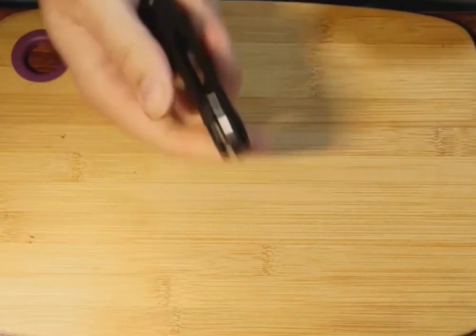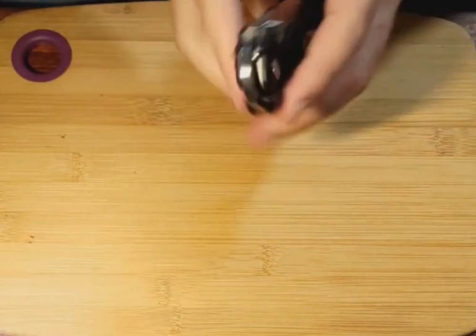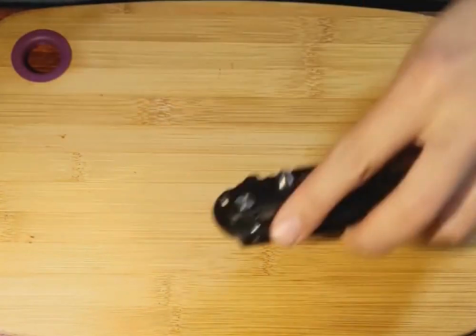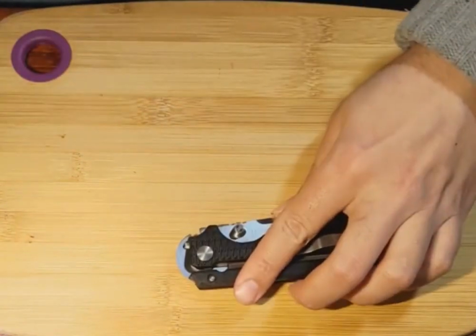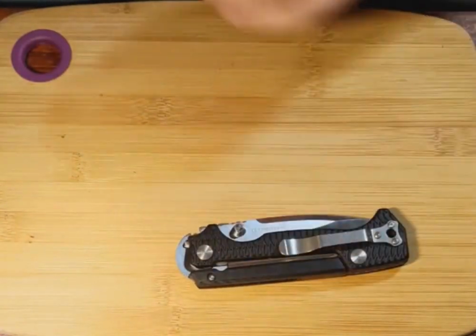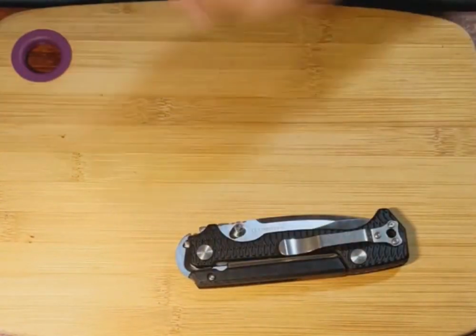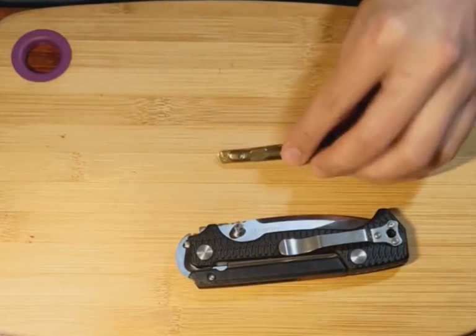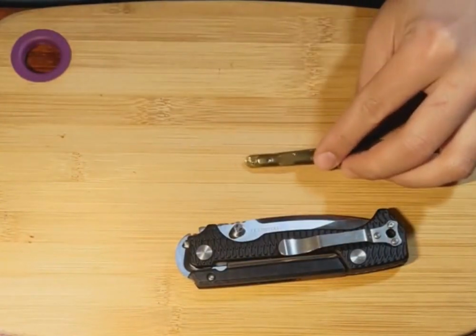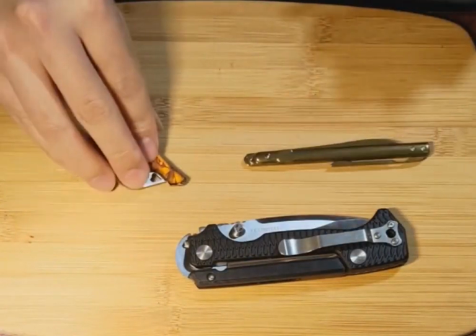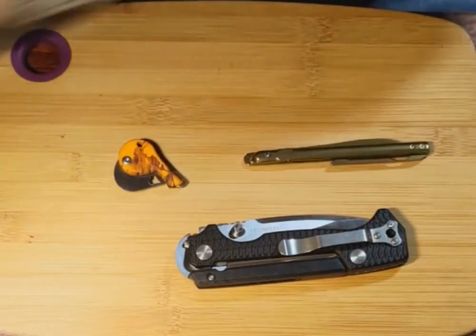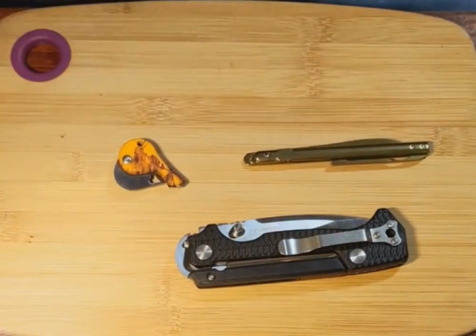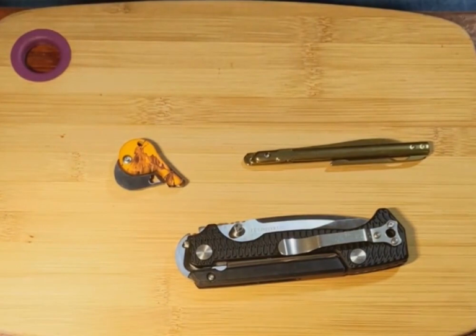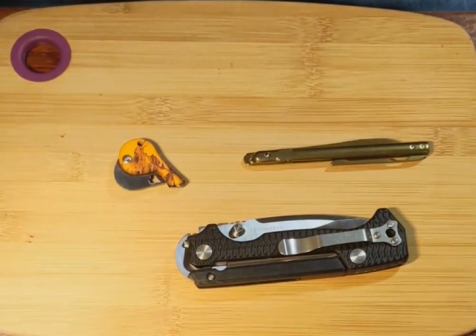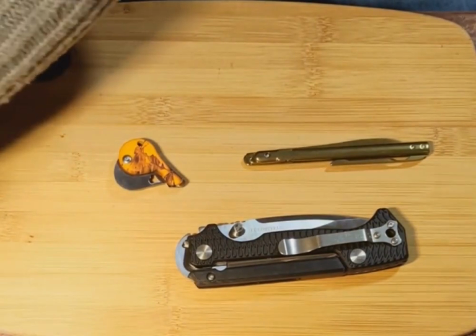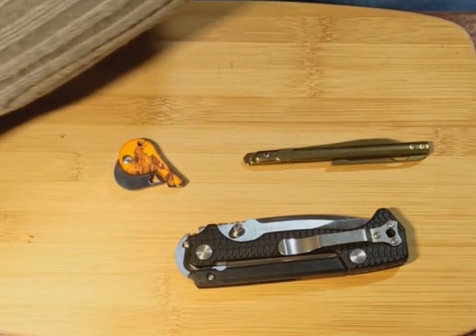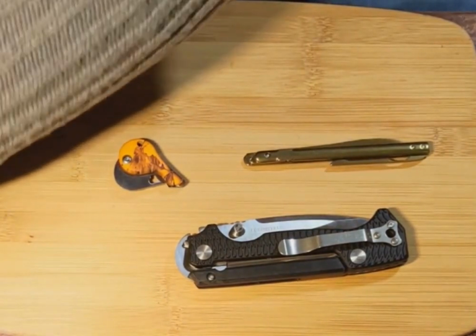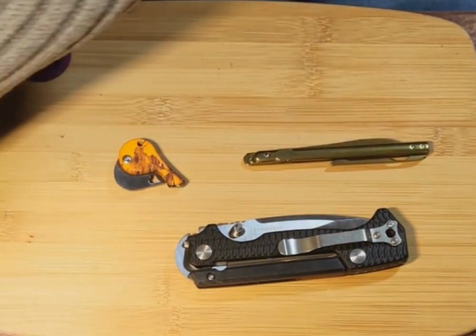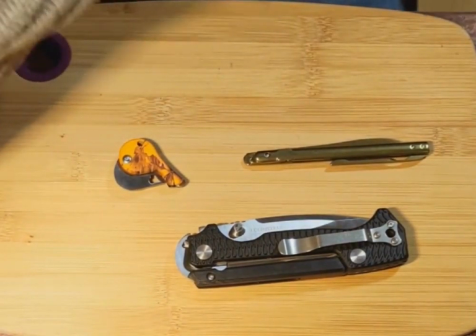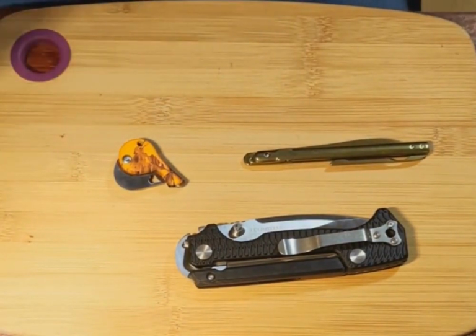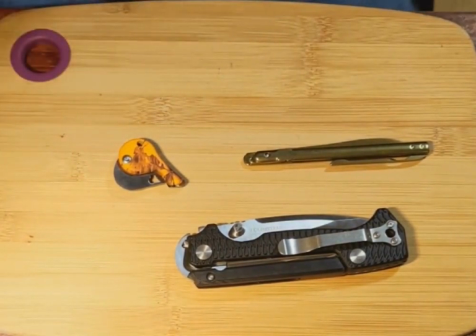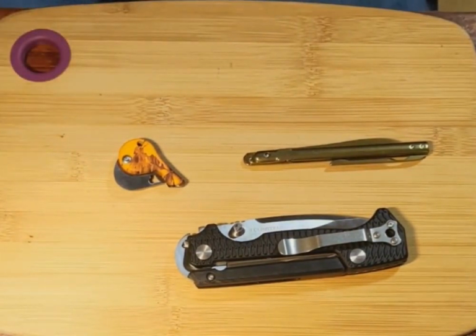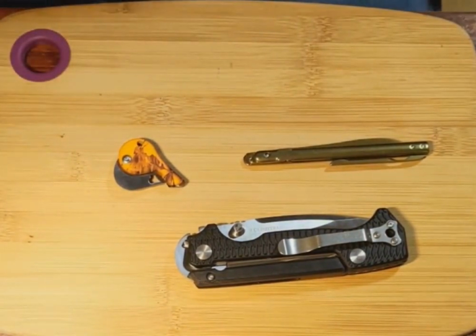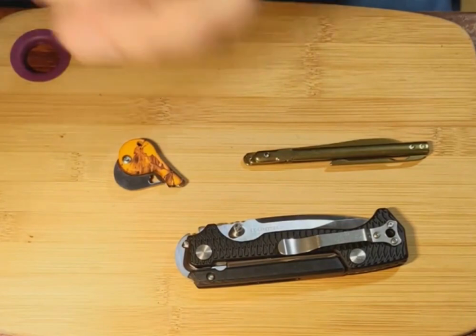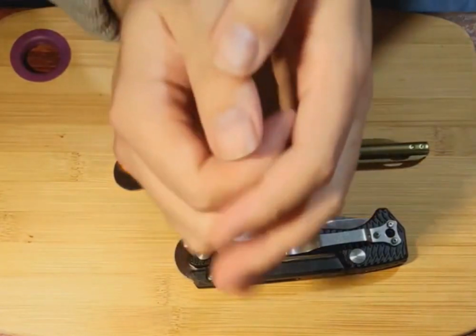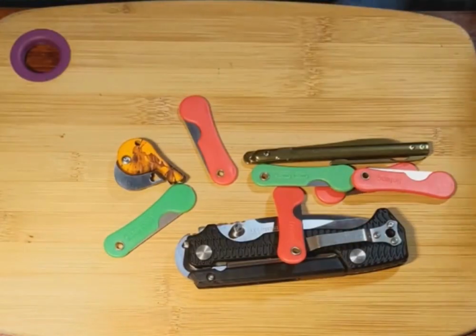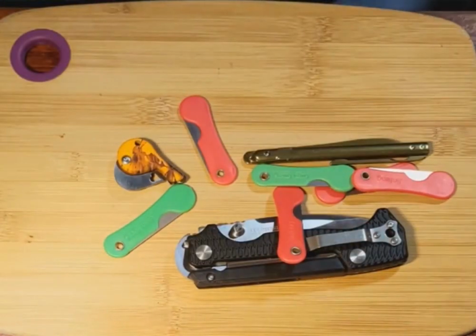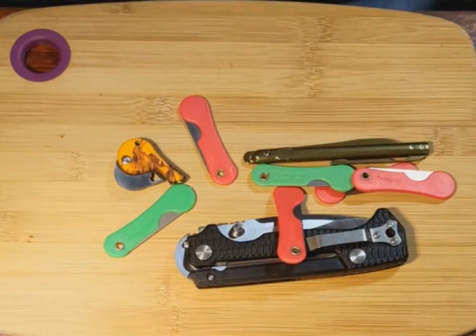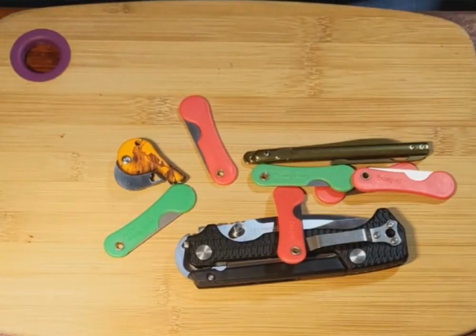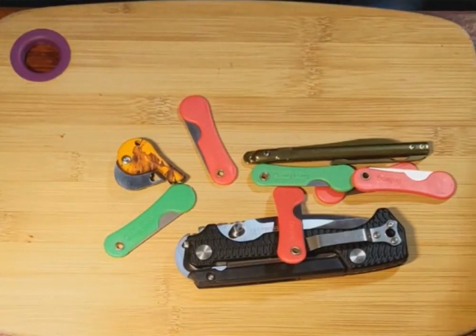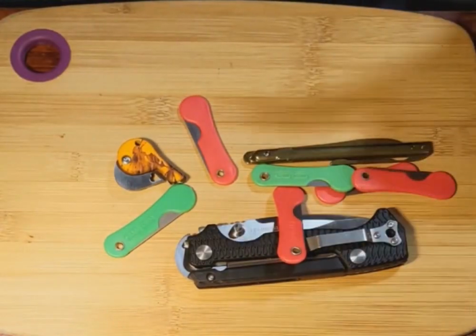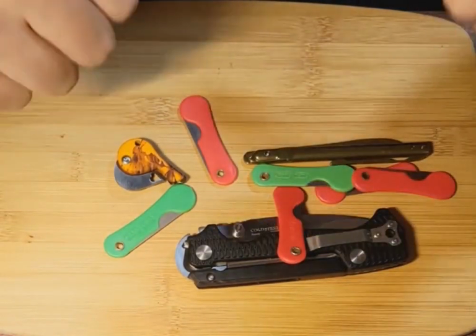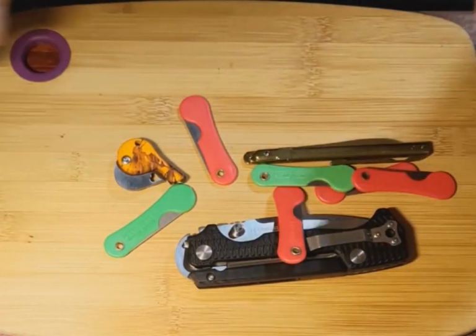So I think for this month's knife box, we're doing pretty well. Here's looking forward to month three.